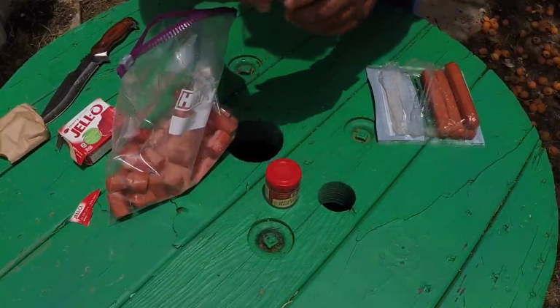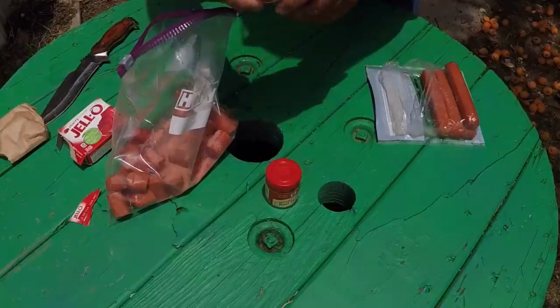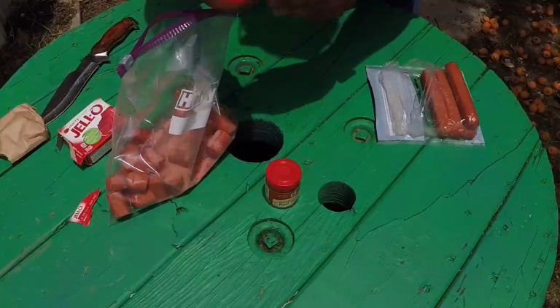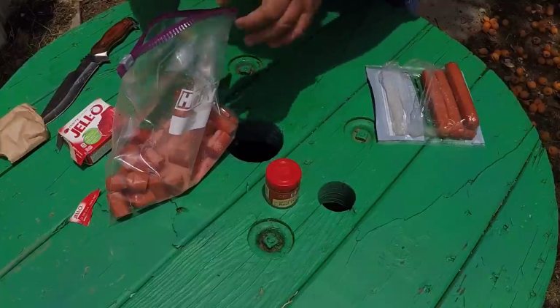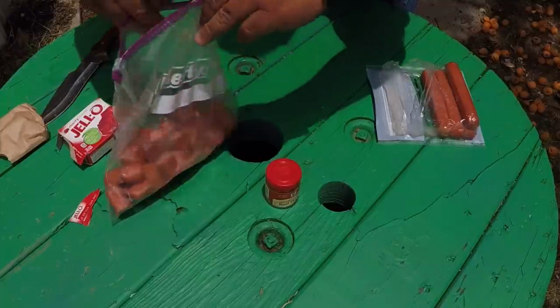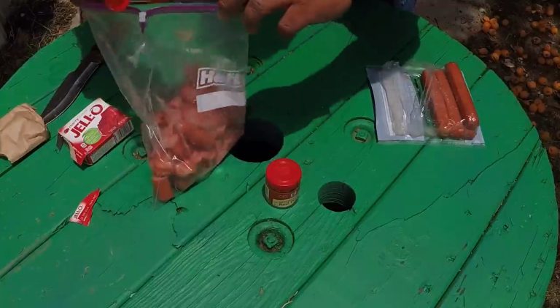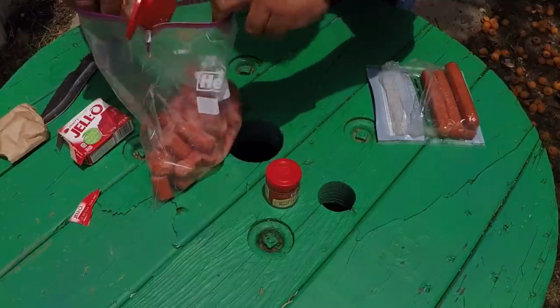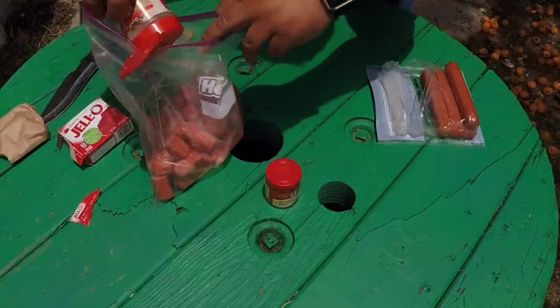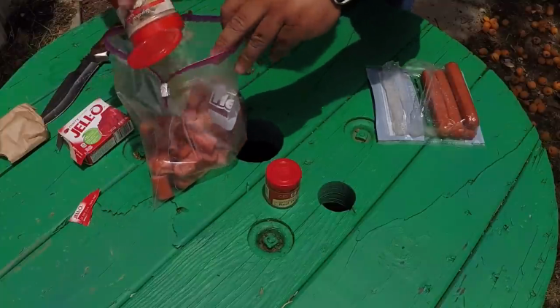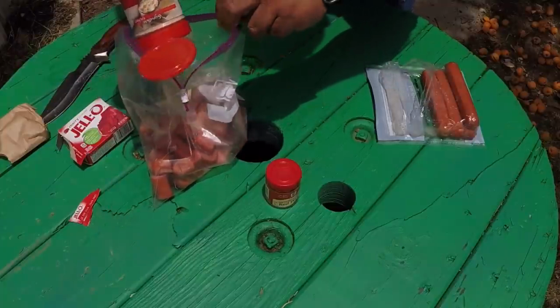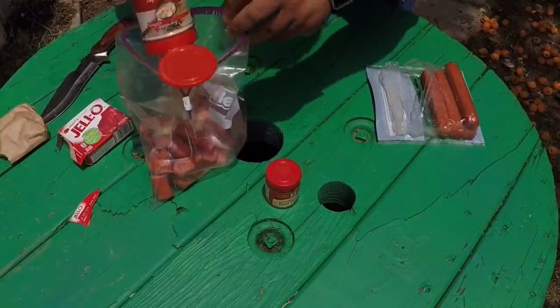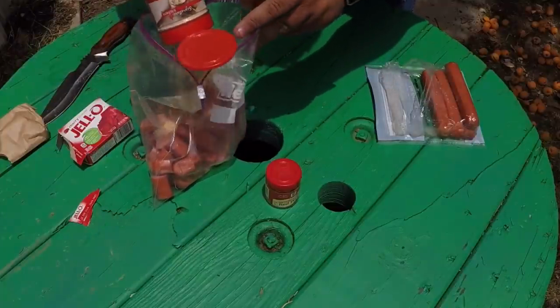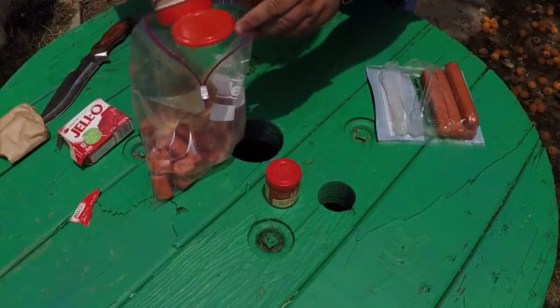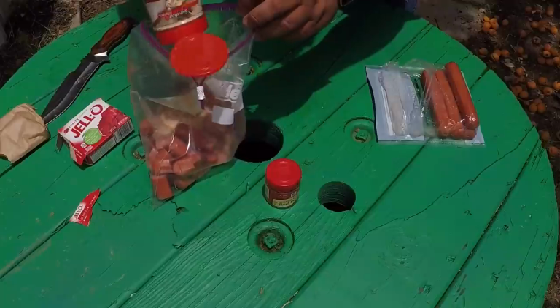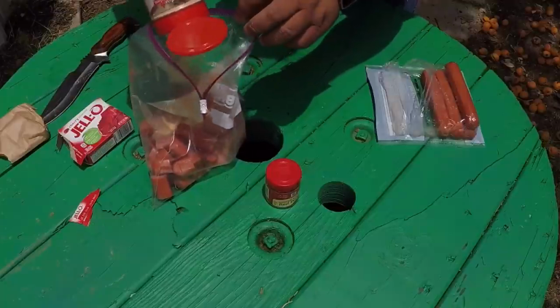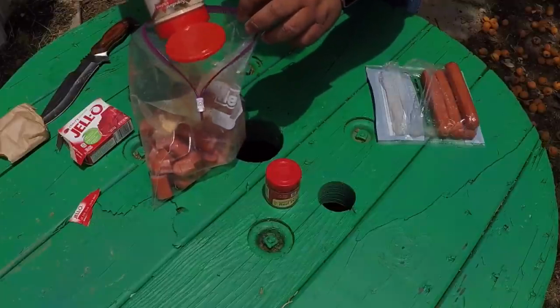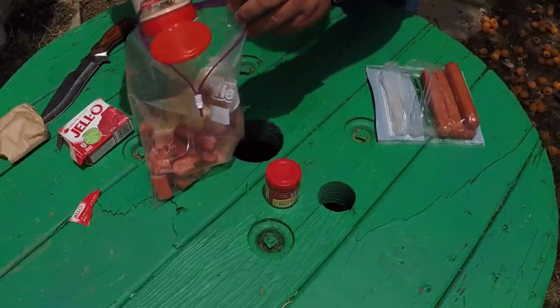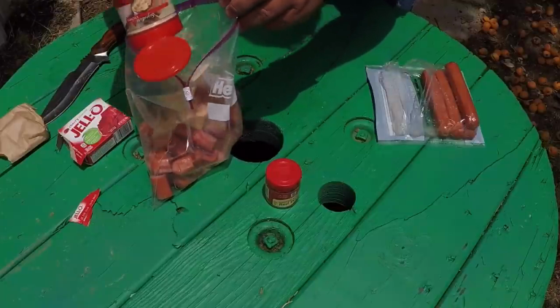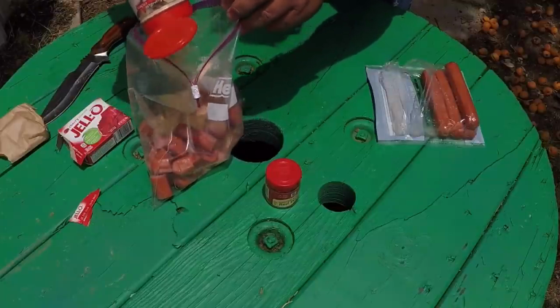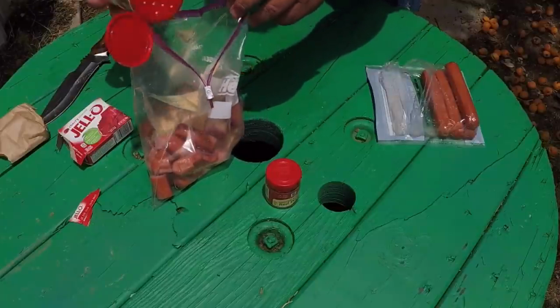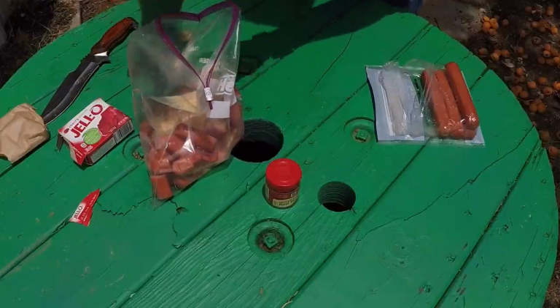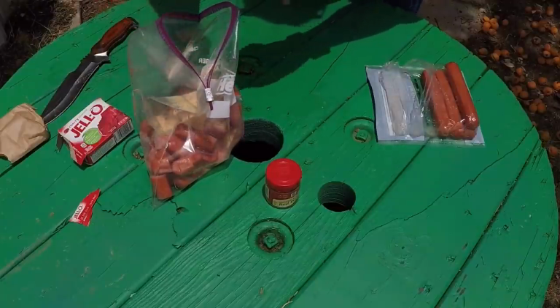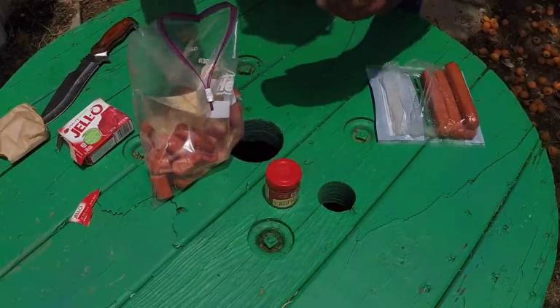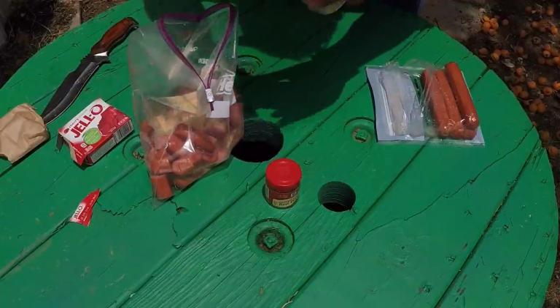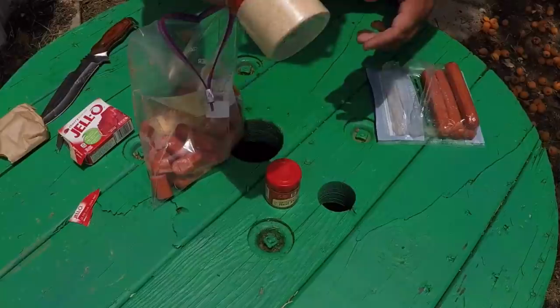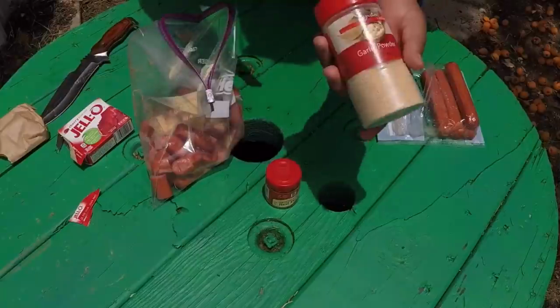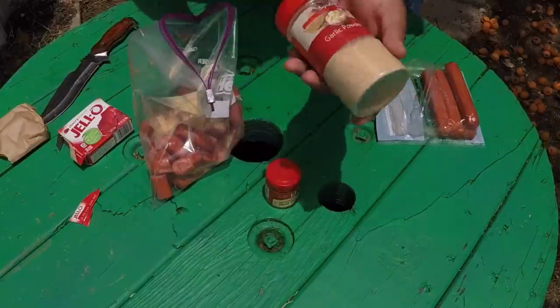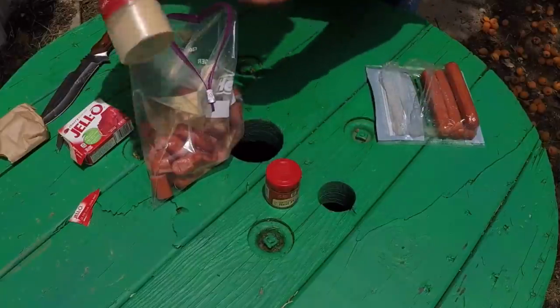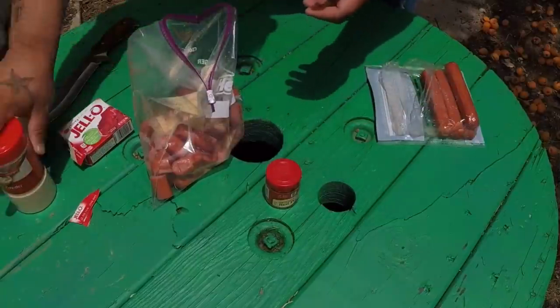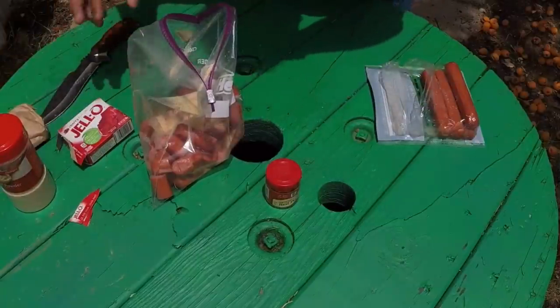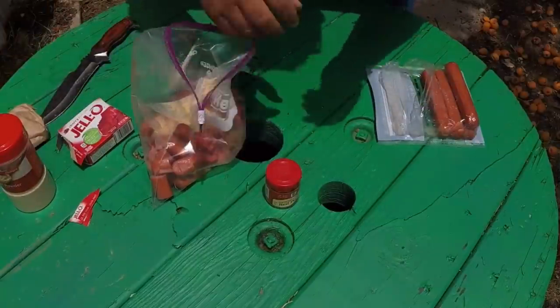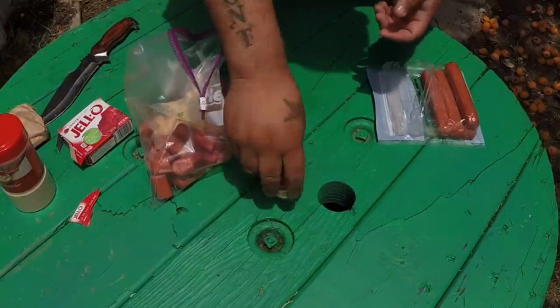Next, garlic powder. Catfish love anything that smells like garlic - ninety percent of your baits you see in the store for catfish have garlic in it. It just reeks, this stuff's really nasty. I'm usually heavy-handed with the garlic, don't be shy with it - it usually stinks like hell.